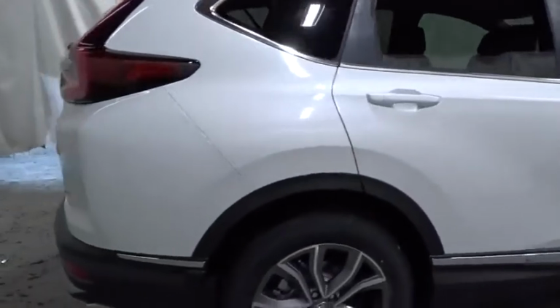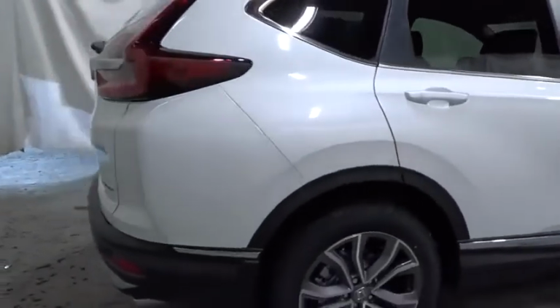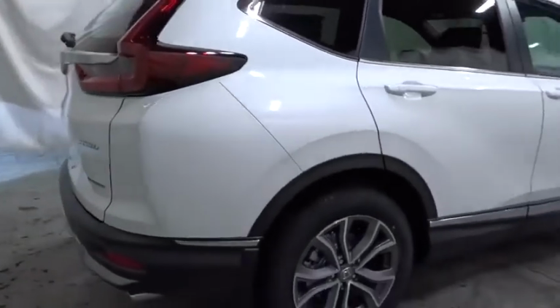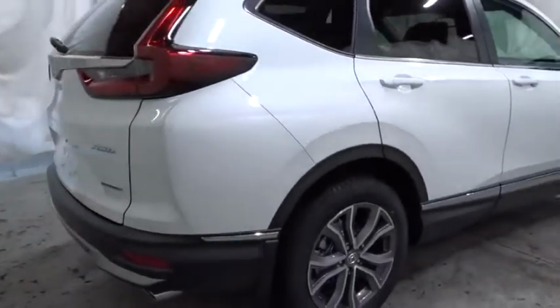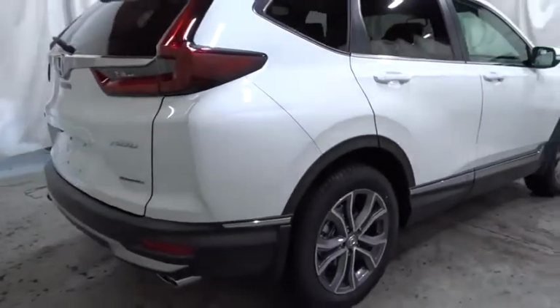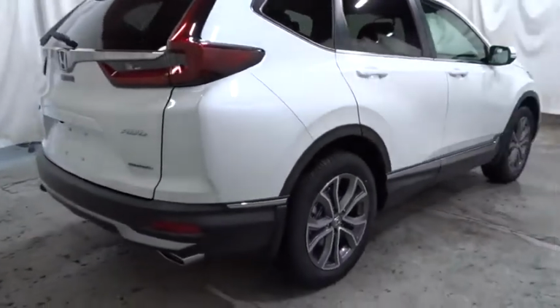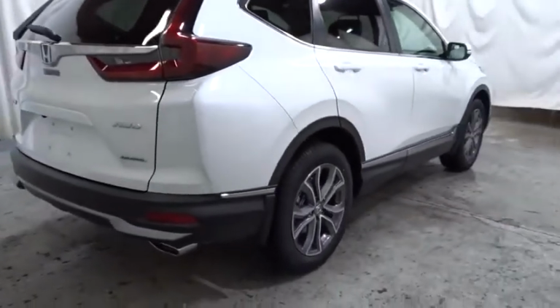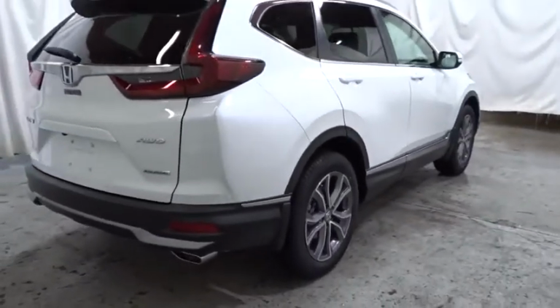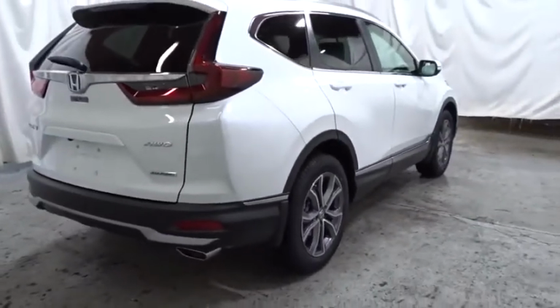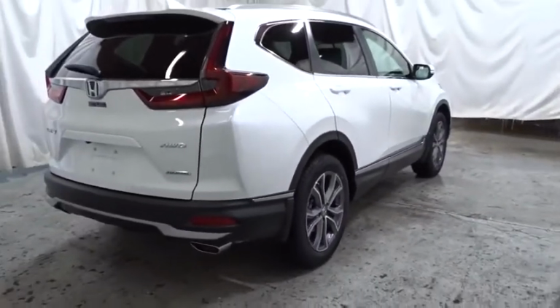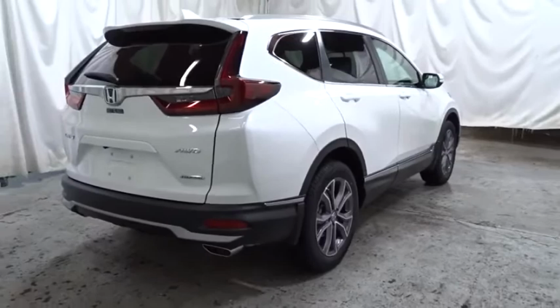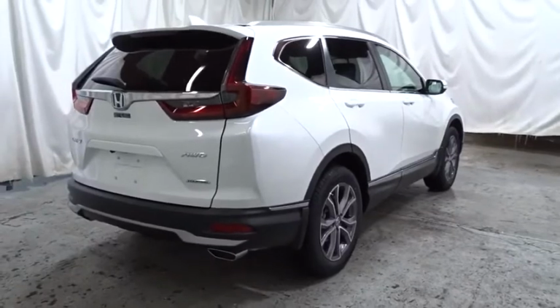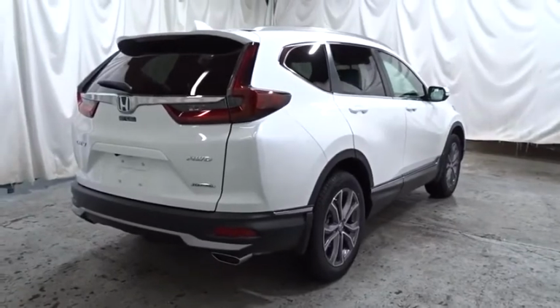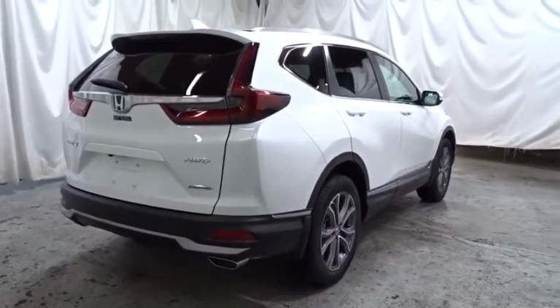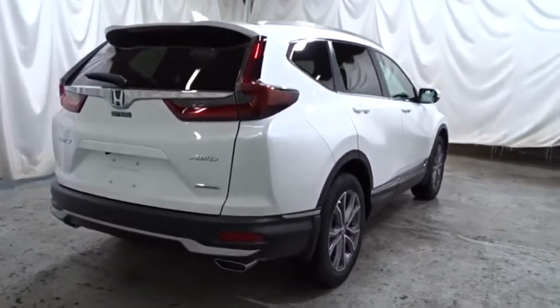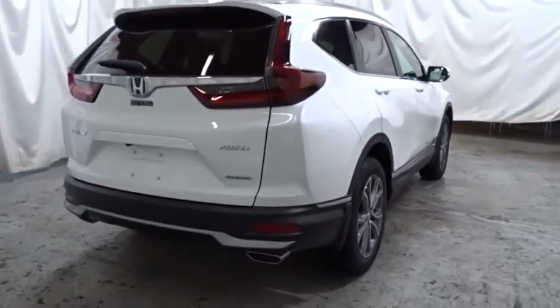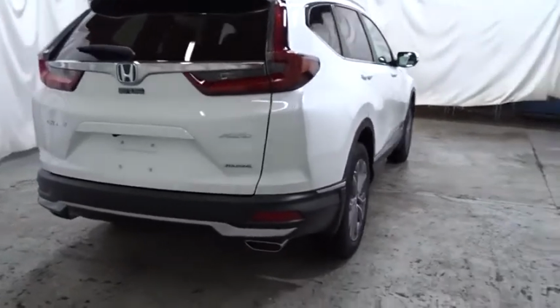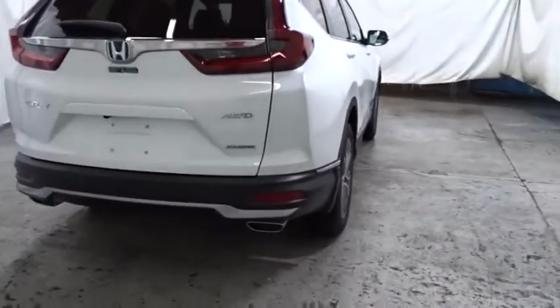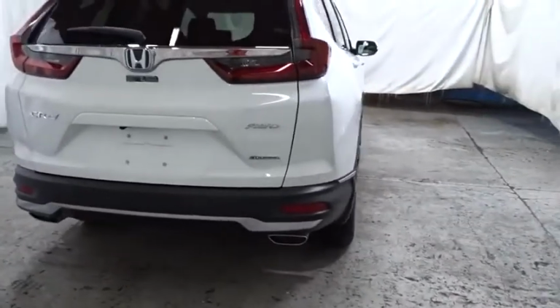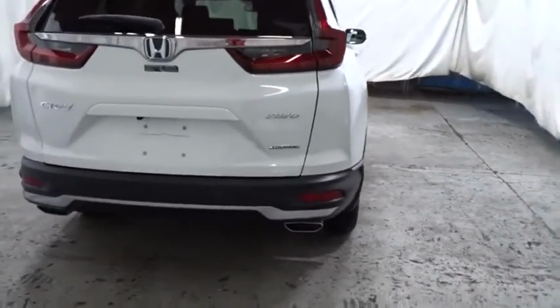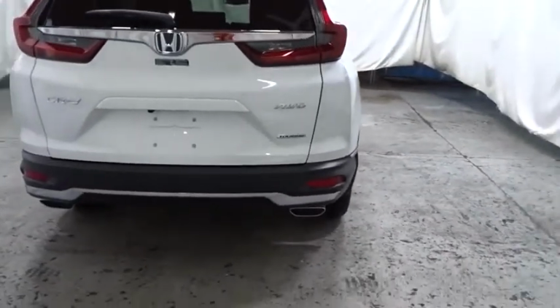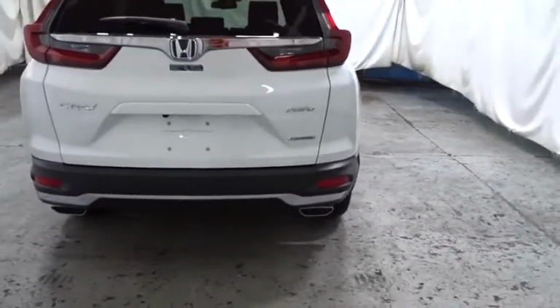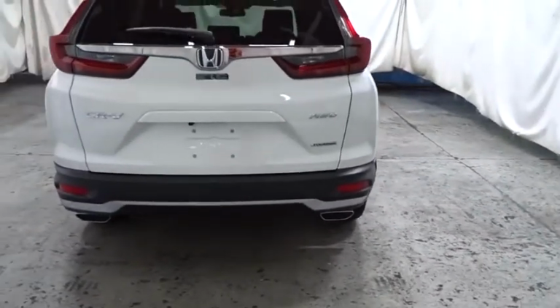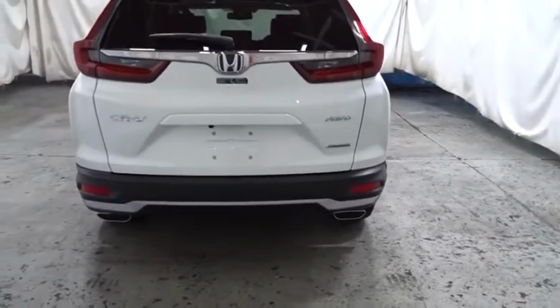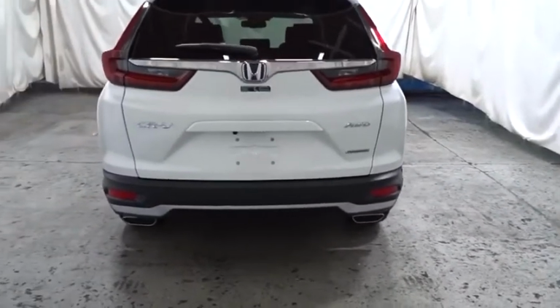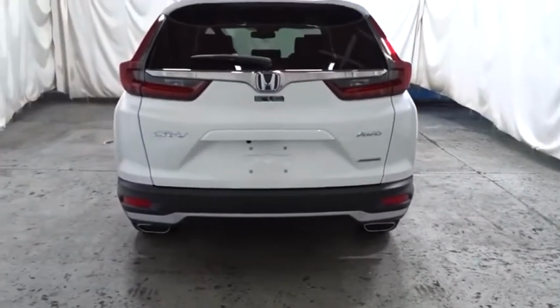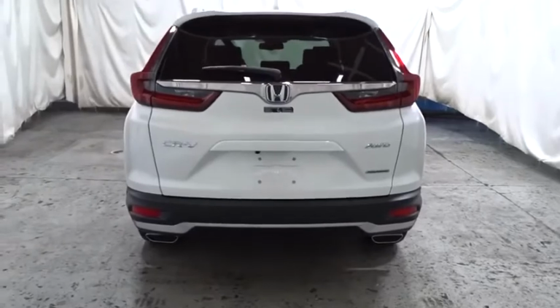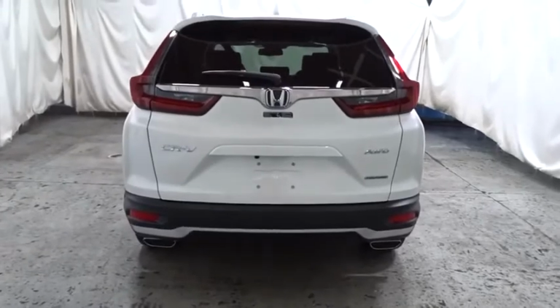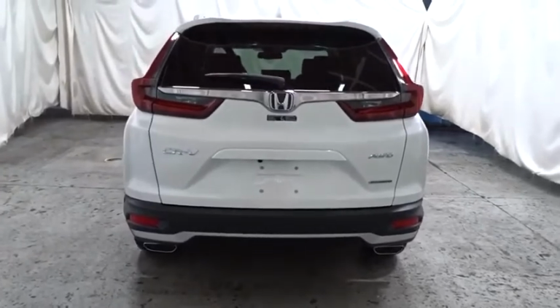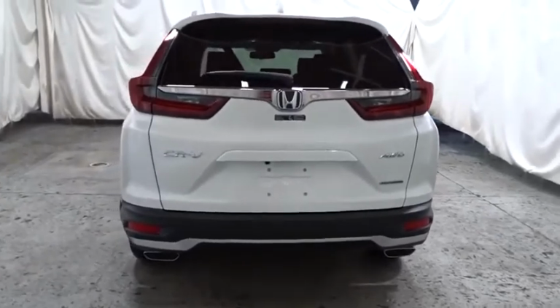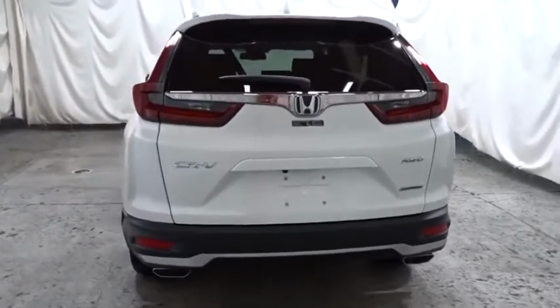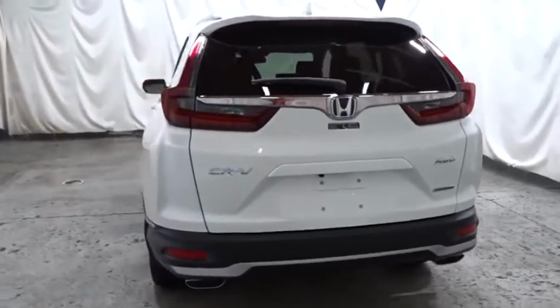Backup camera, keyless entry, compass, fog lights, trip computer, electronic stability control, brake assist, tachometer, leather seats, and outside temperature gauge.